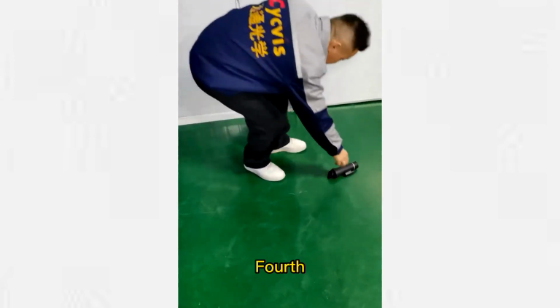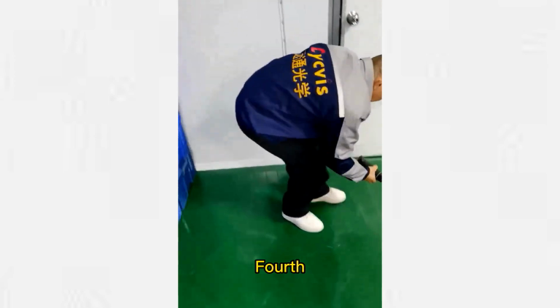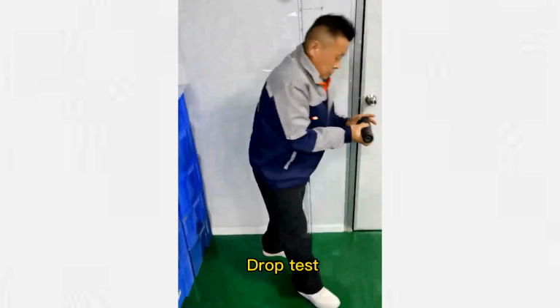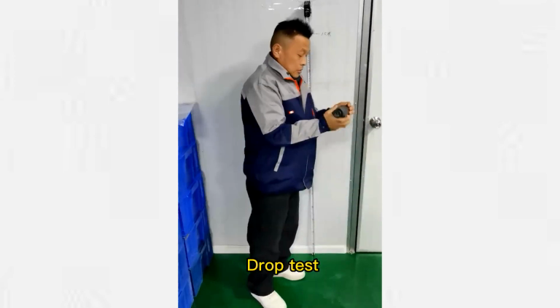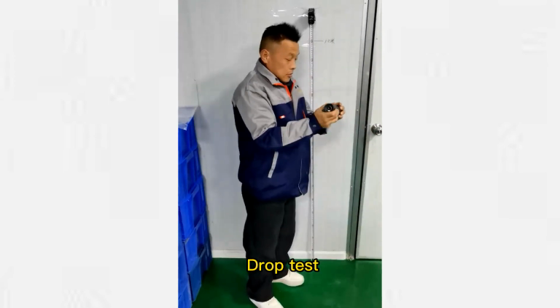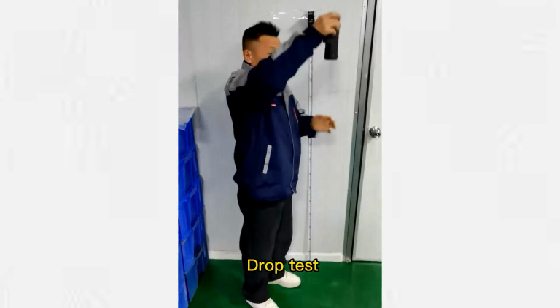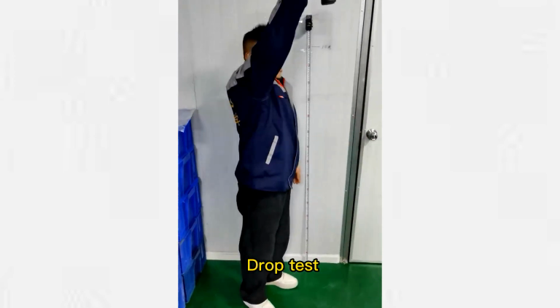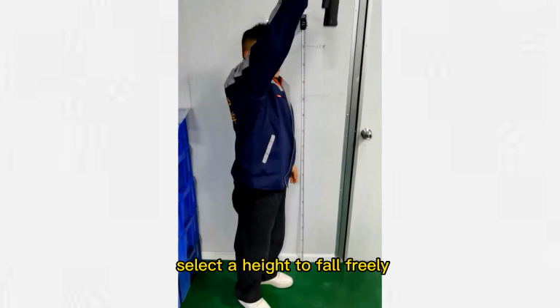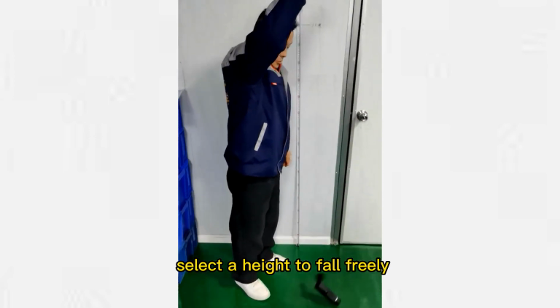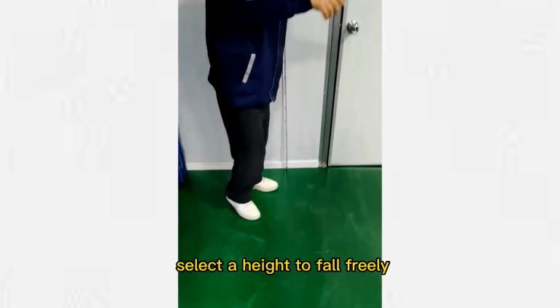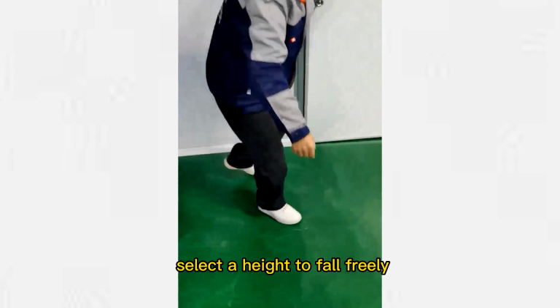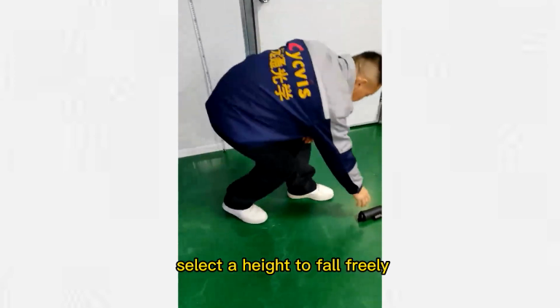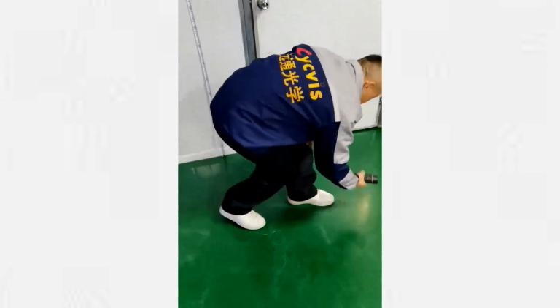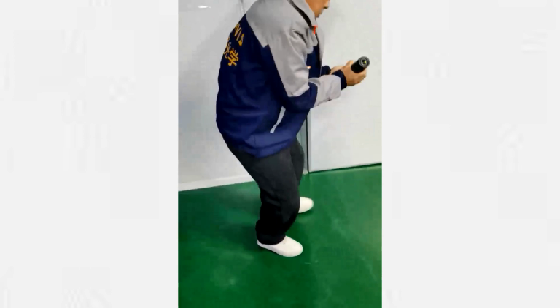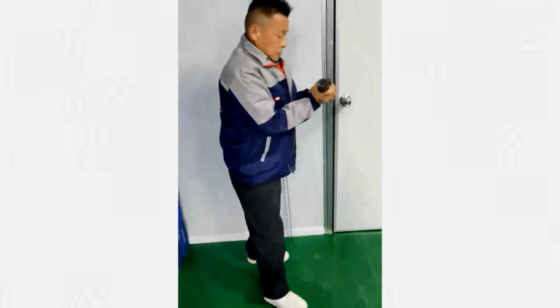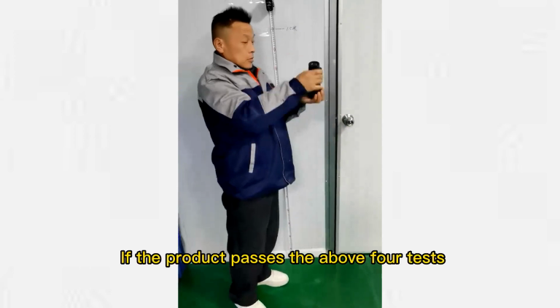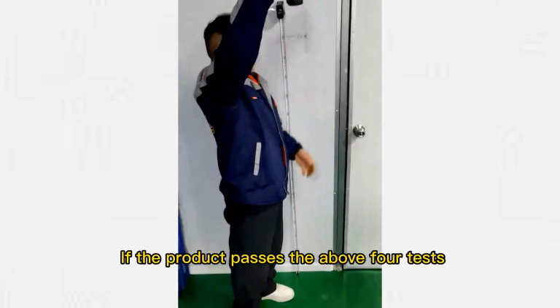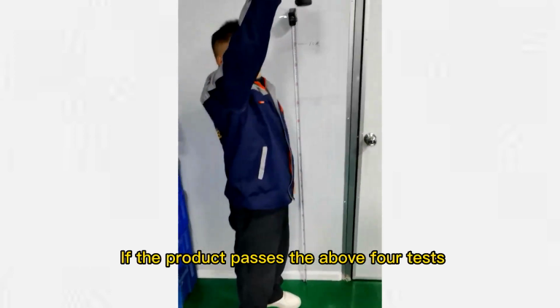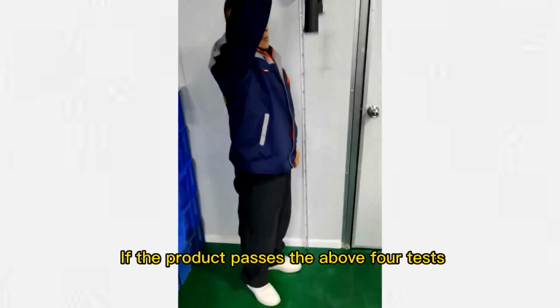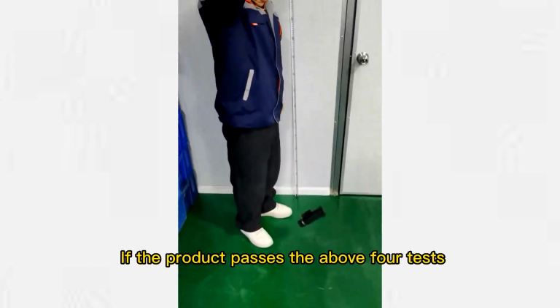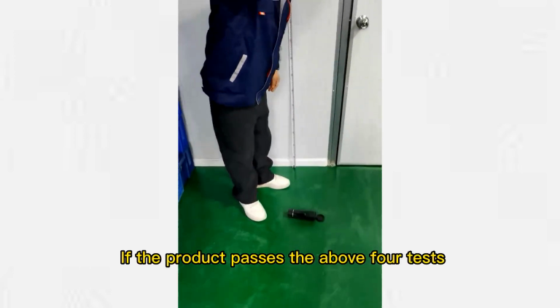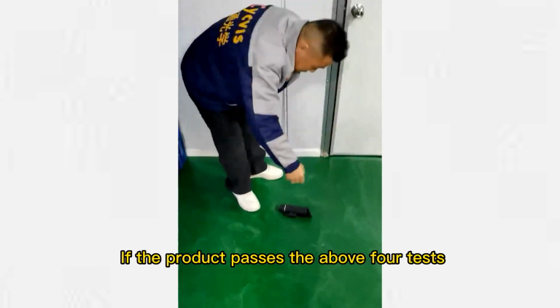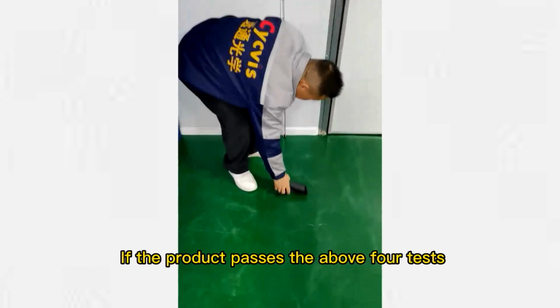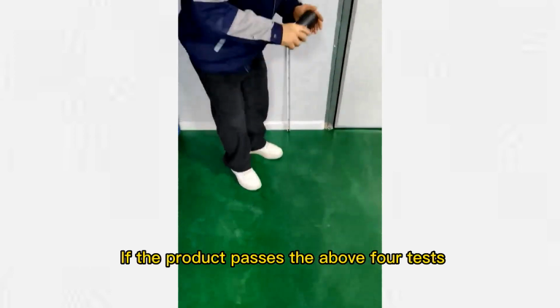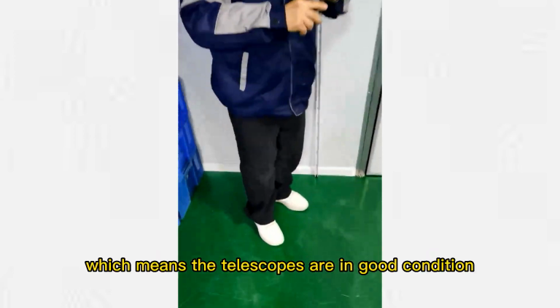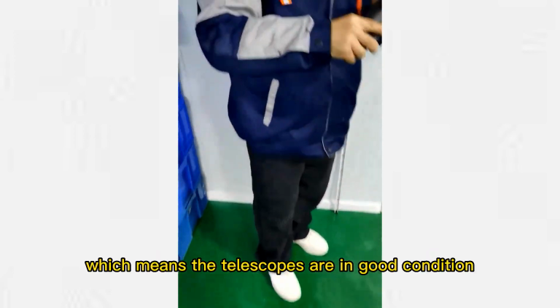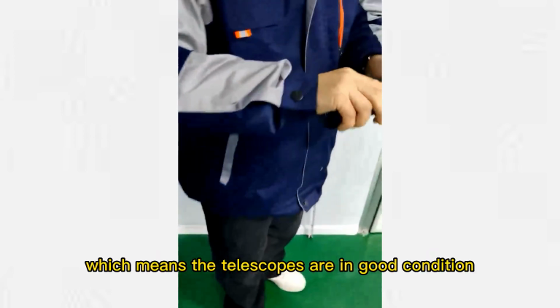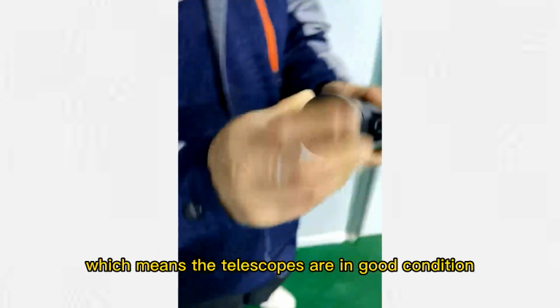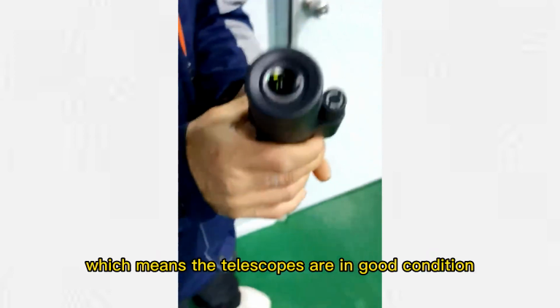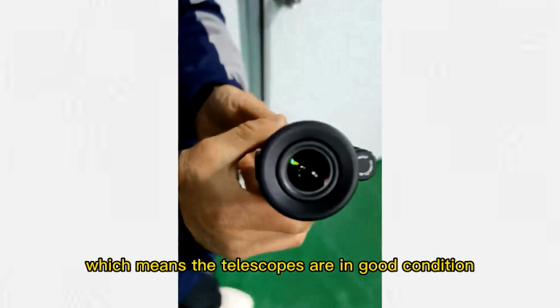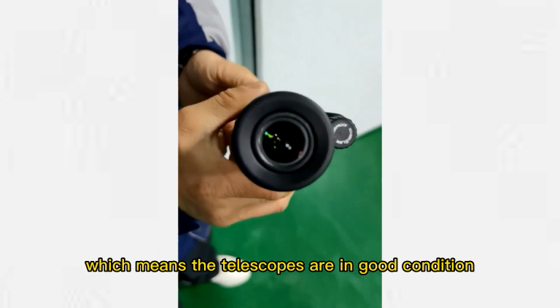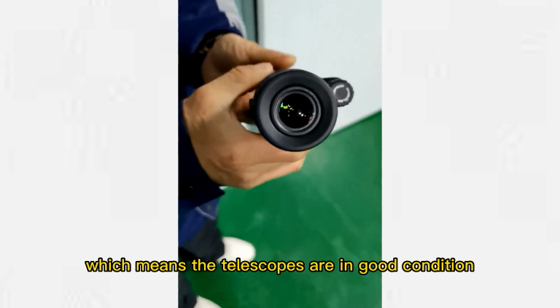Fourth, drop test. Select a height to fall freely. If the product passes the above four tests, it means the telescopes are in good condition.